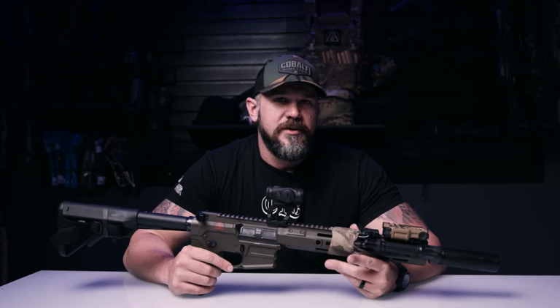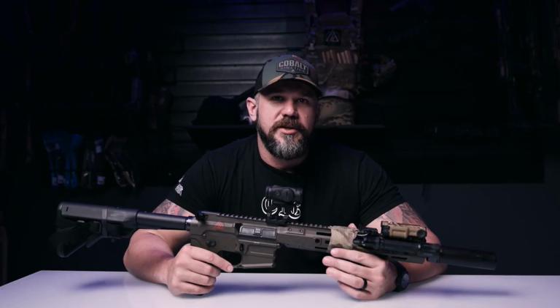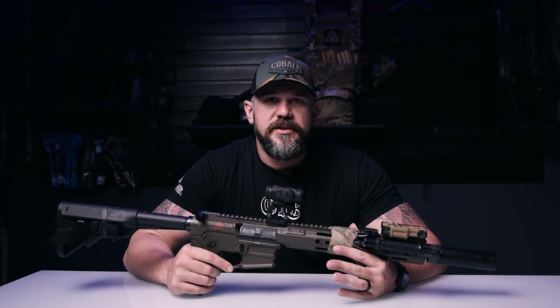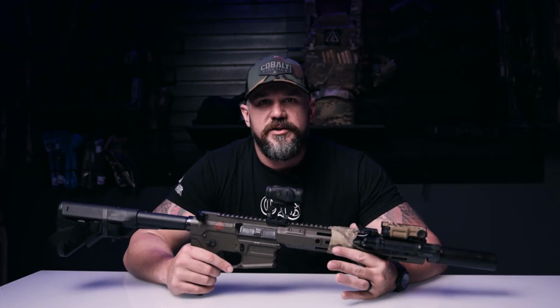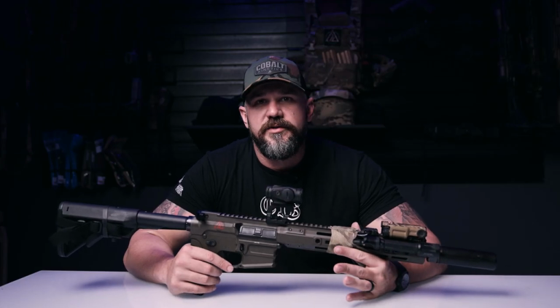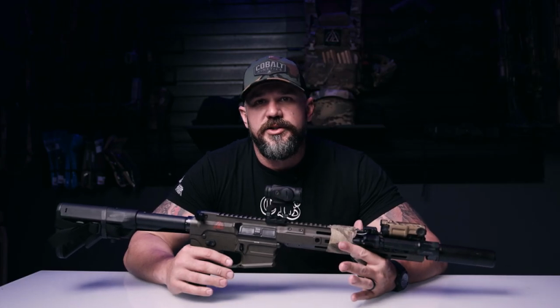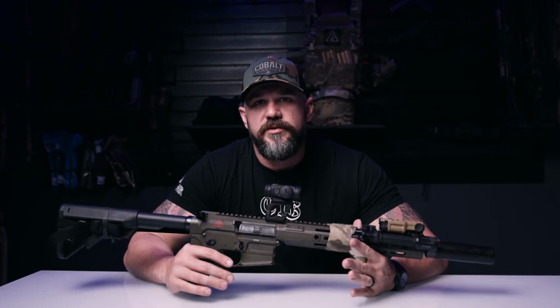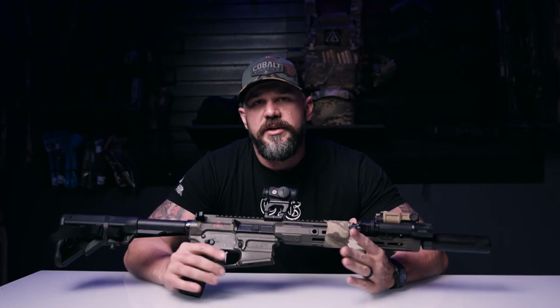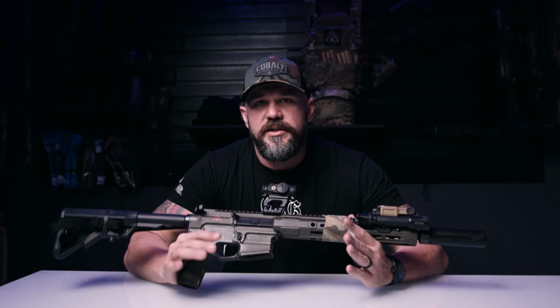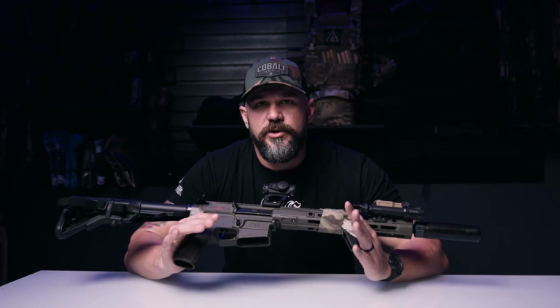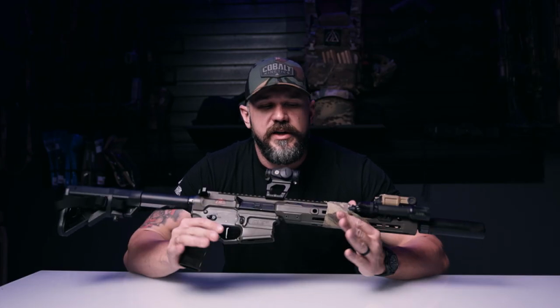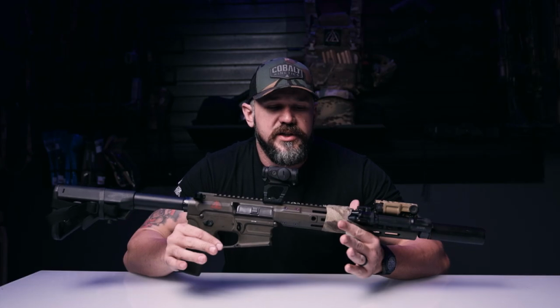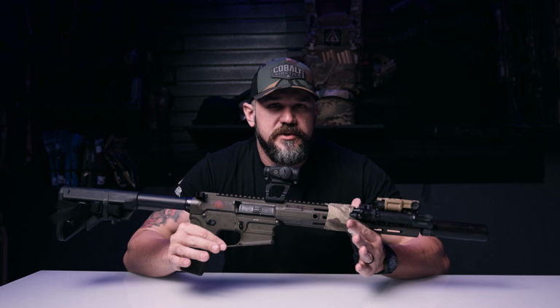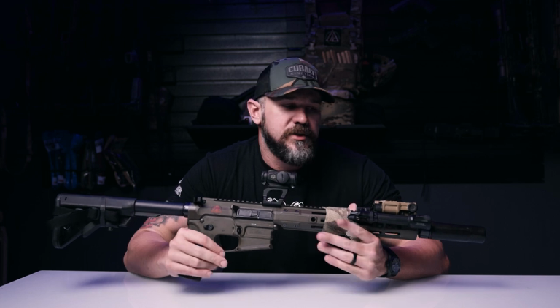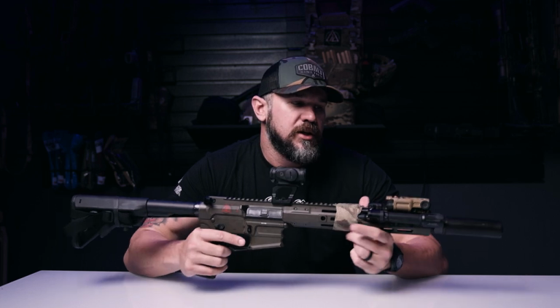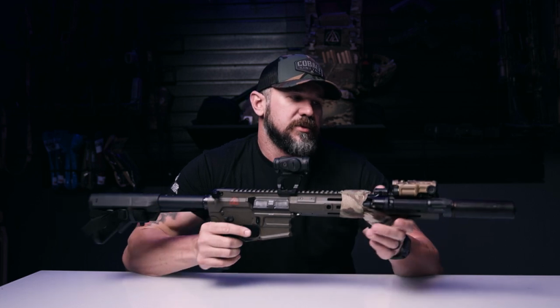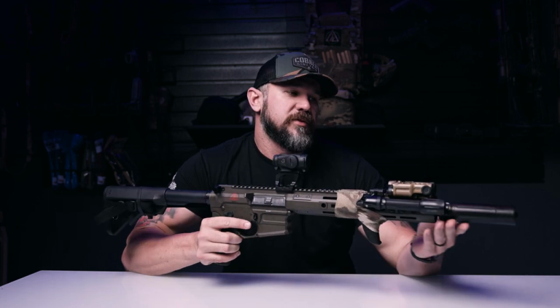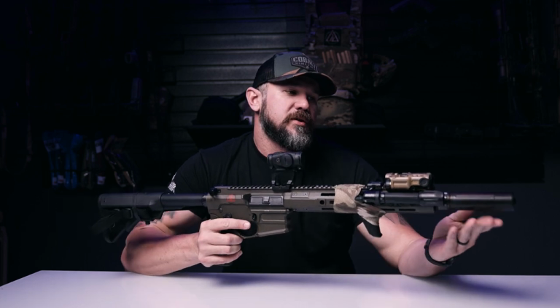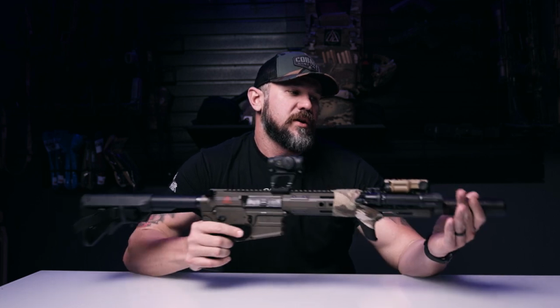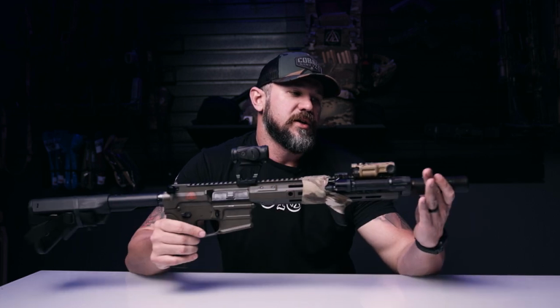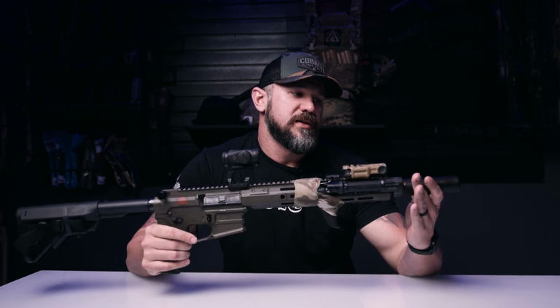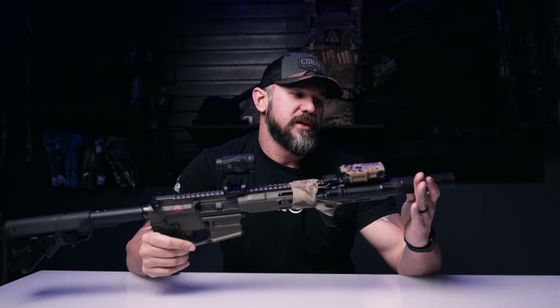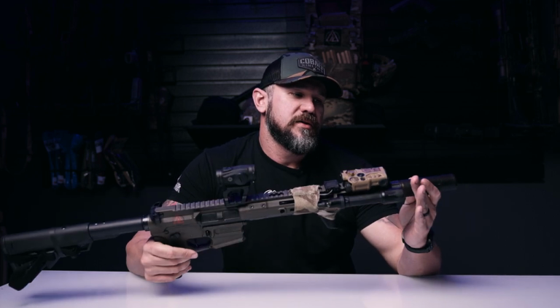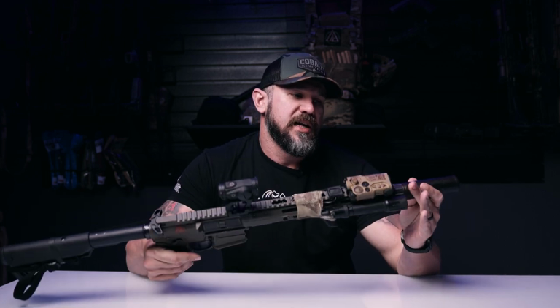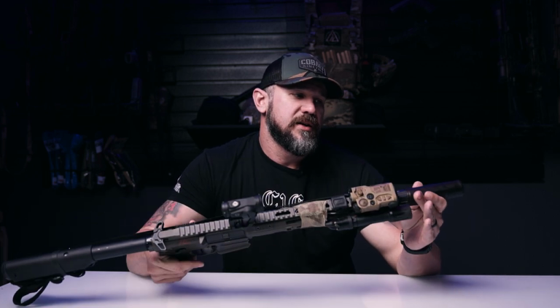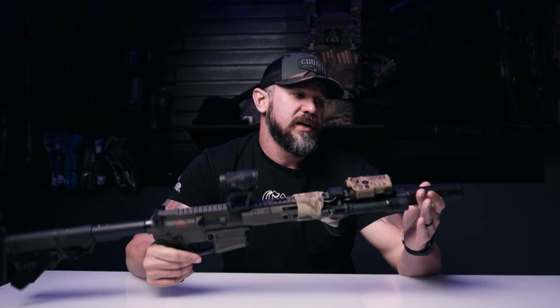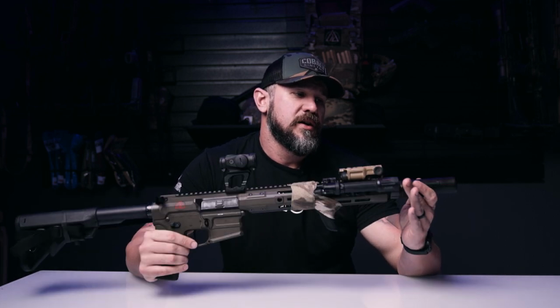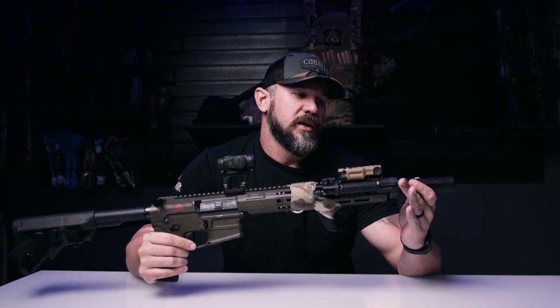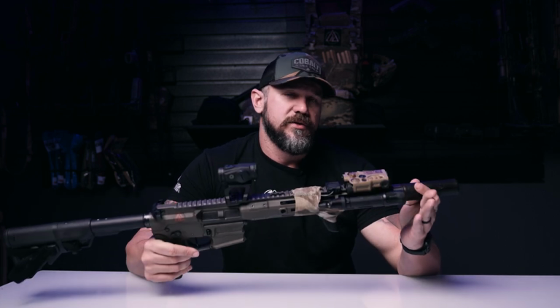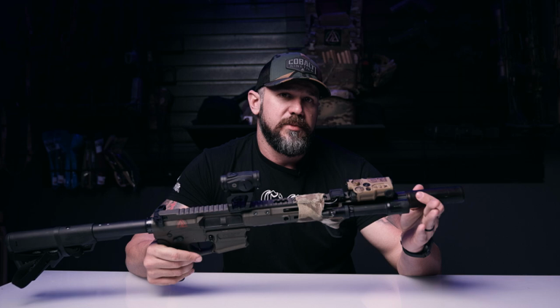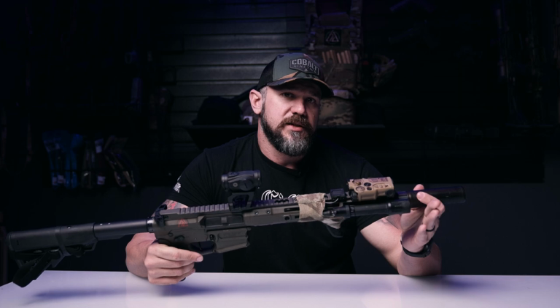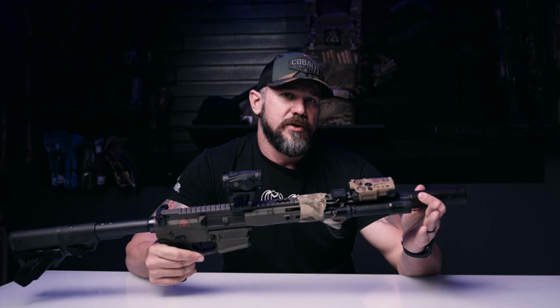What's up guys? It's Chris from Condition One Group. Today we're gonna go over rifle setups. I'm gonna start at the front. I run a Dead Air Sandman K and also run the Sandman S at work.